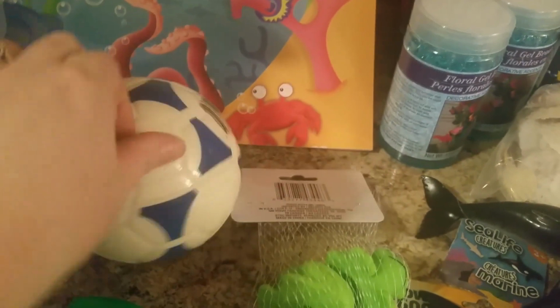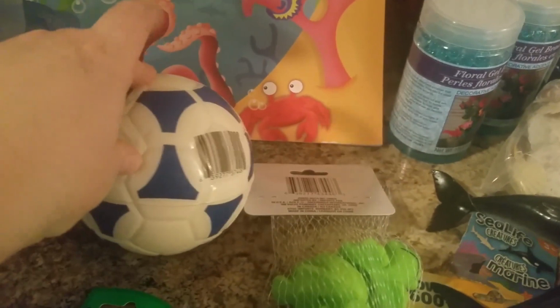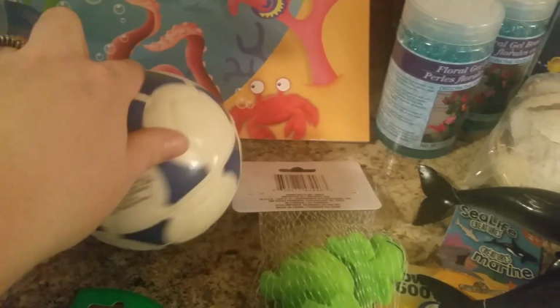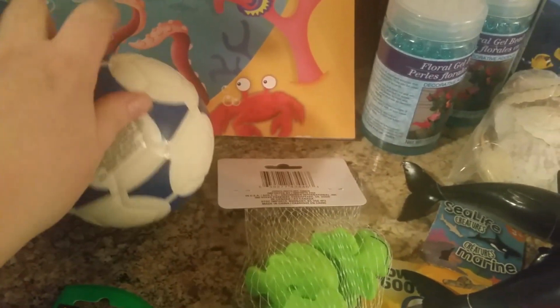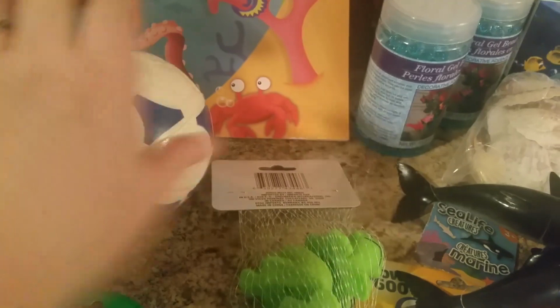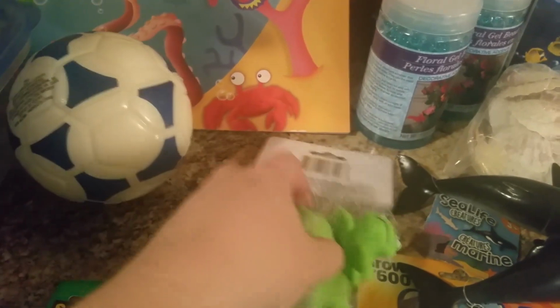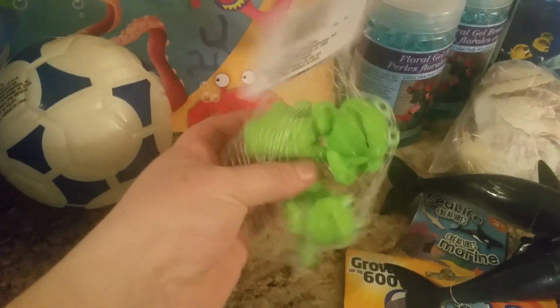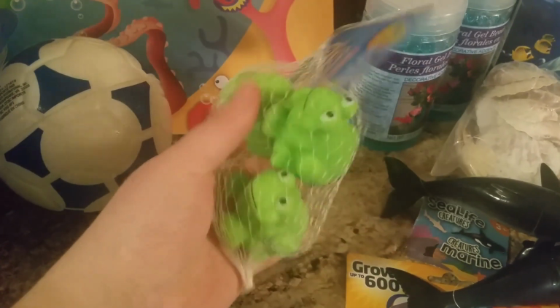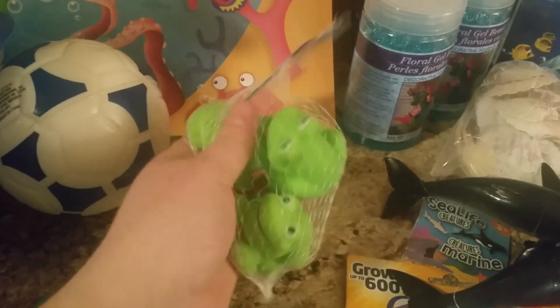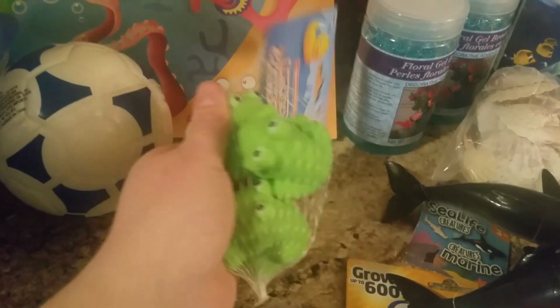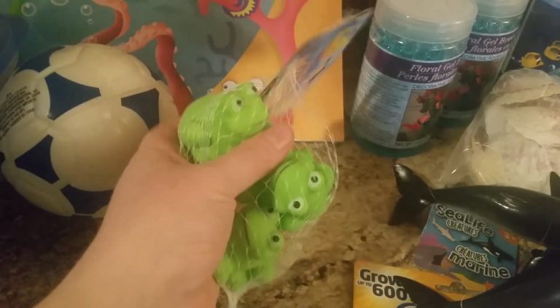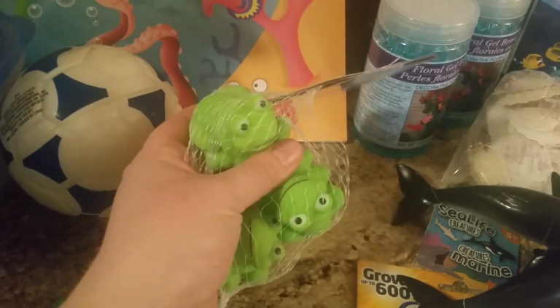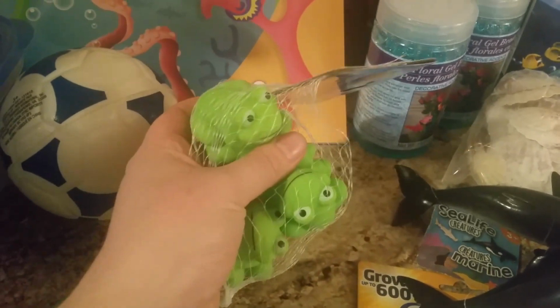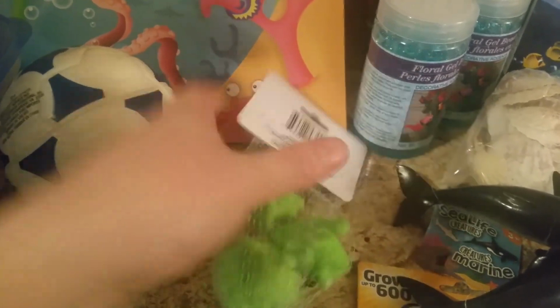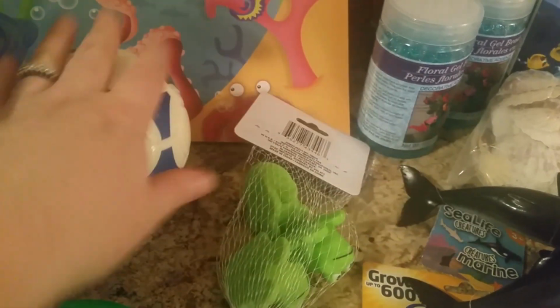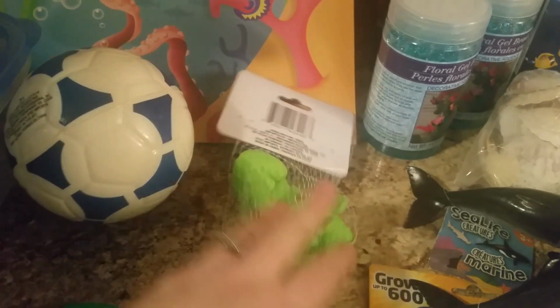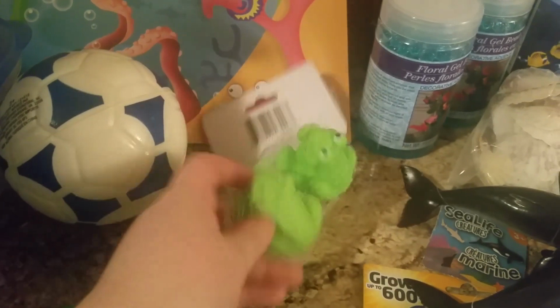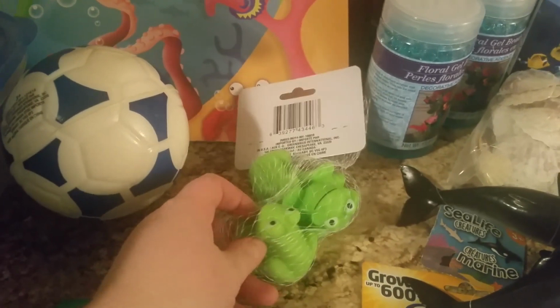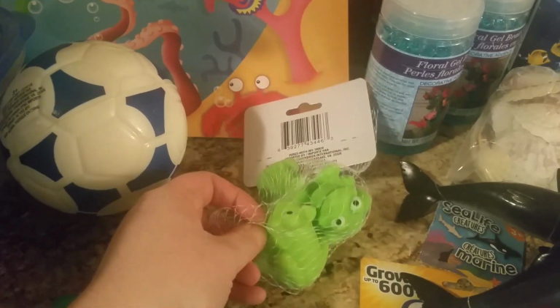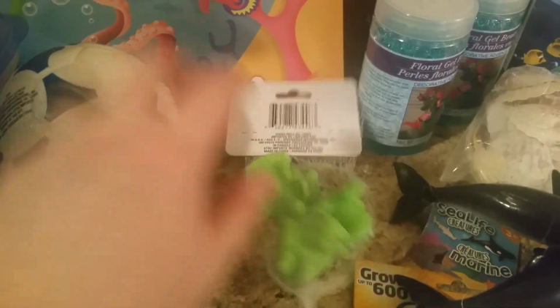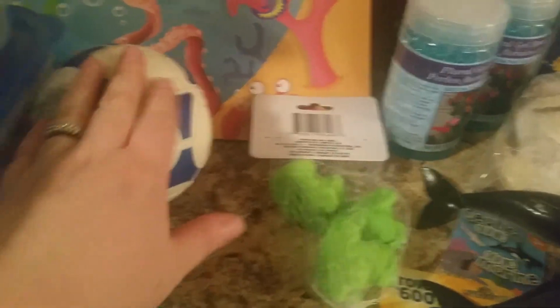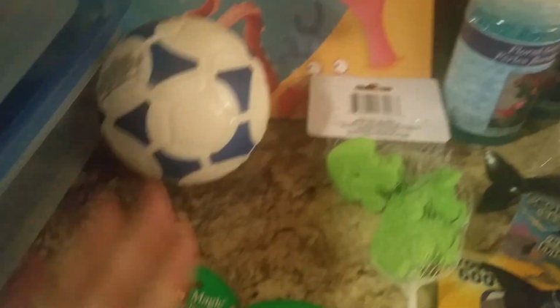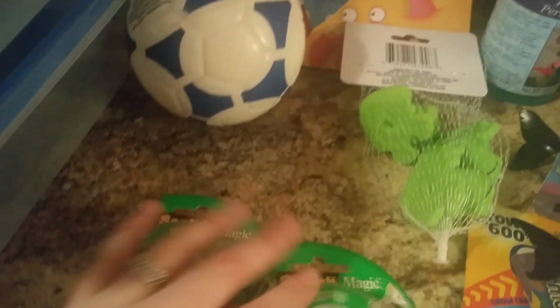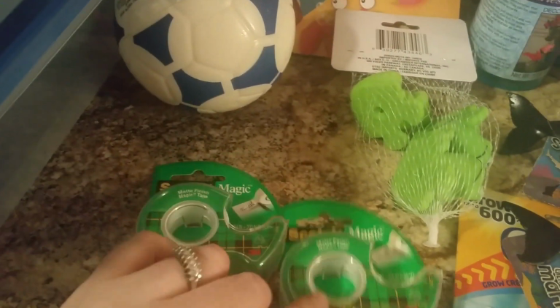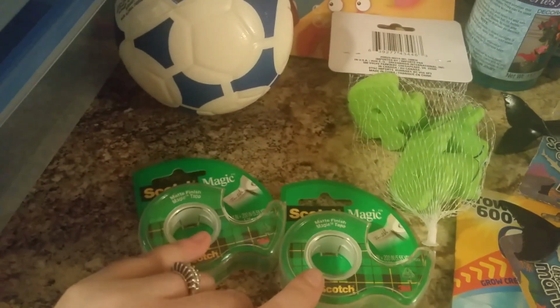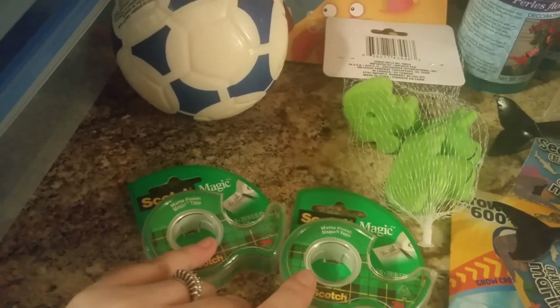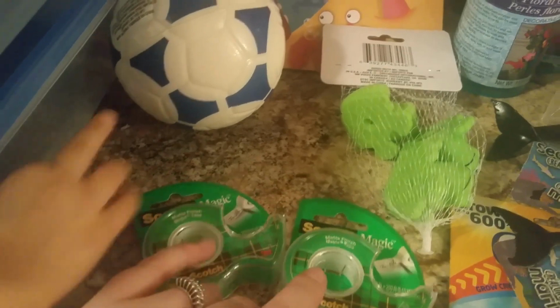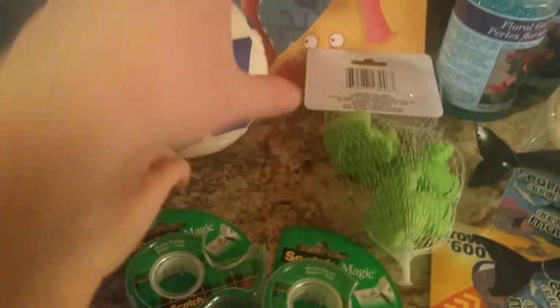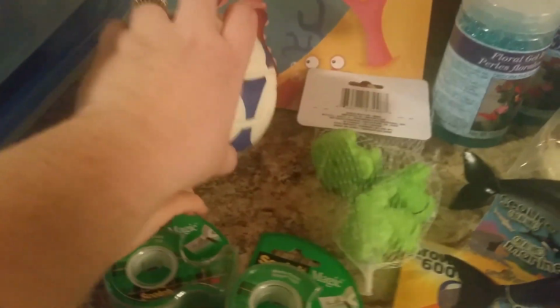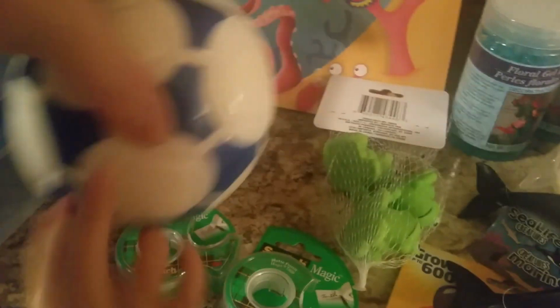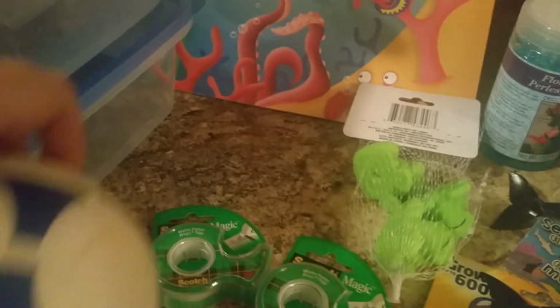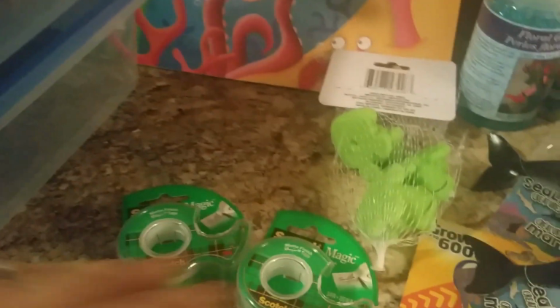These two items were just my three-year-old's picks — what she chose to spend her two dollars on. She picked little froggies and a soccer ball. The tape we just needed for home; I saw it at checkout.